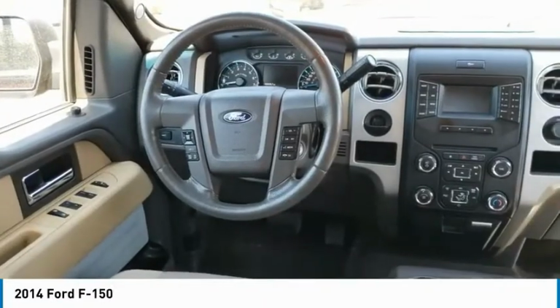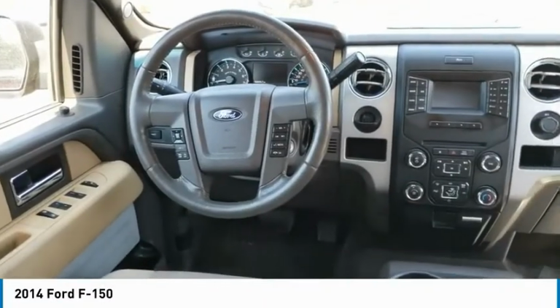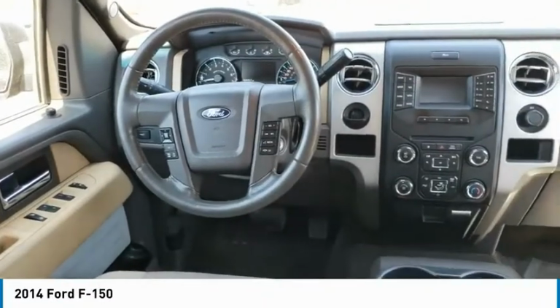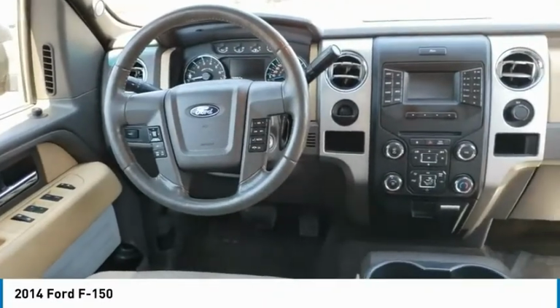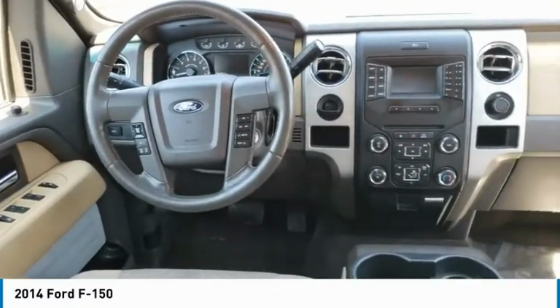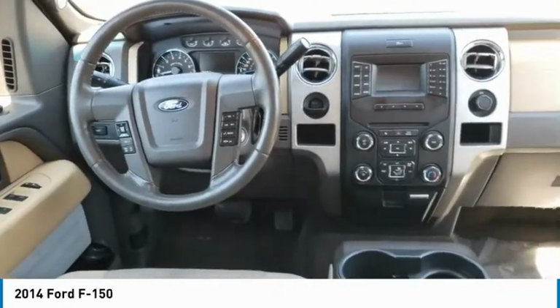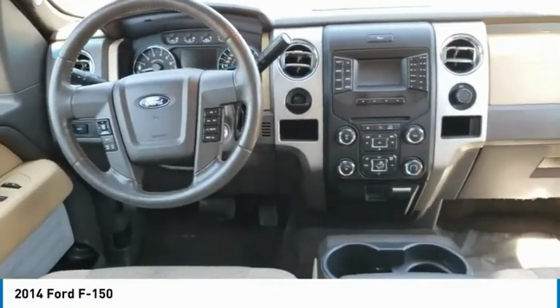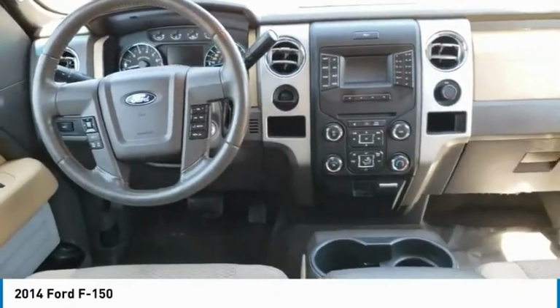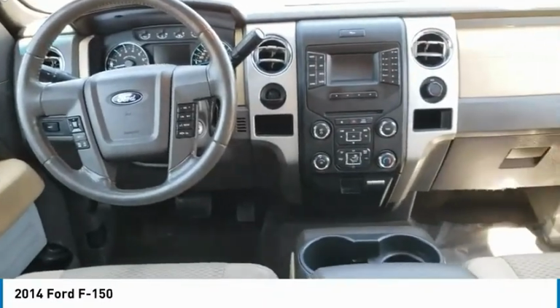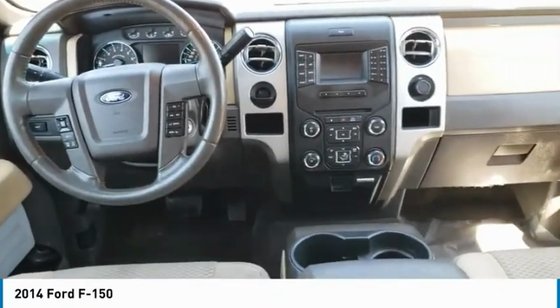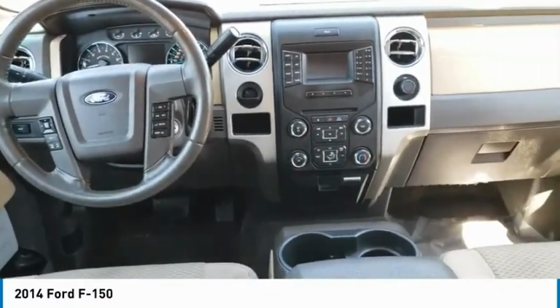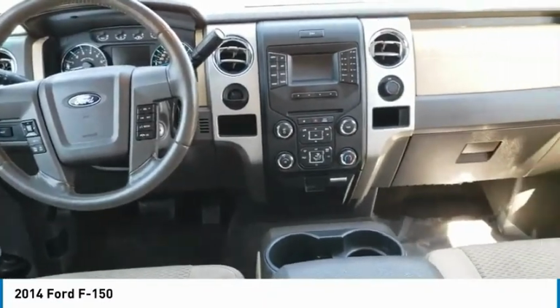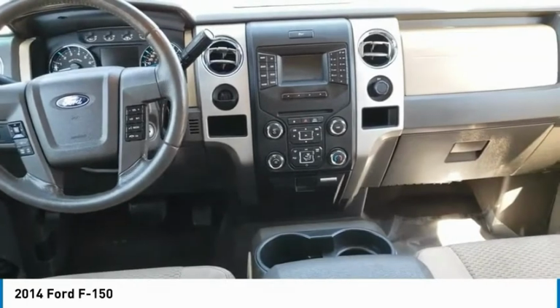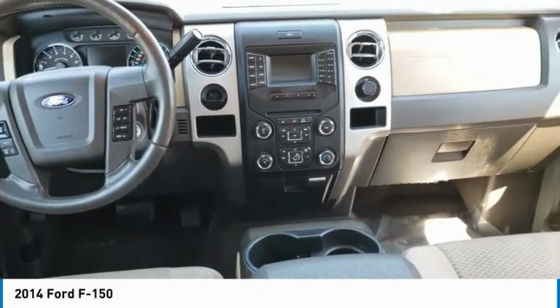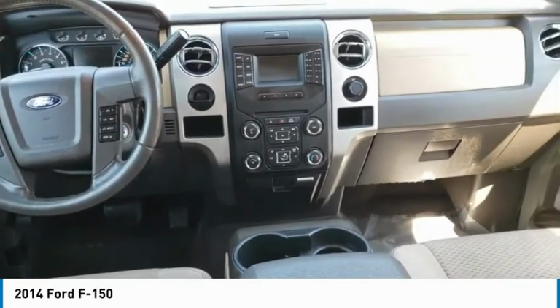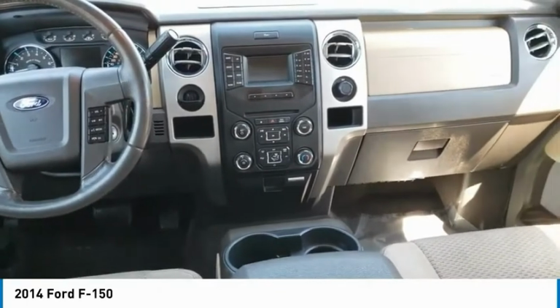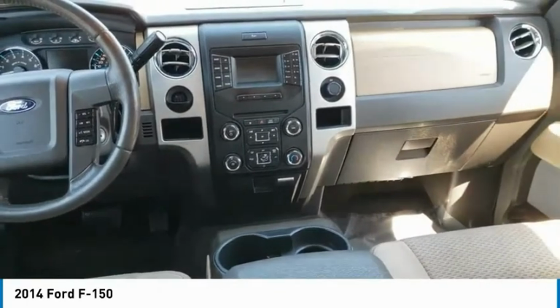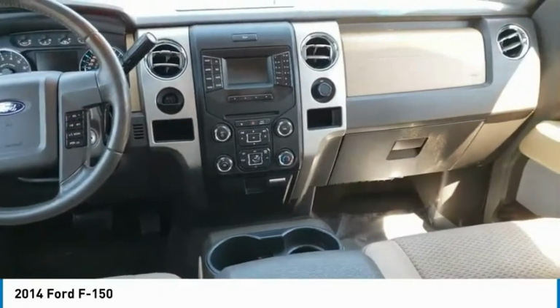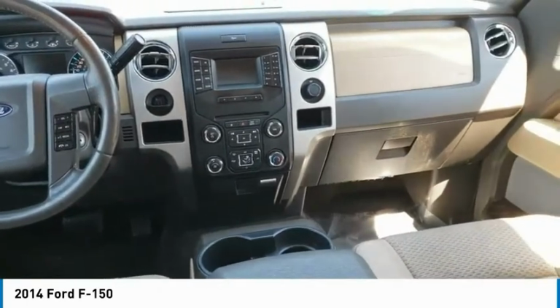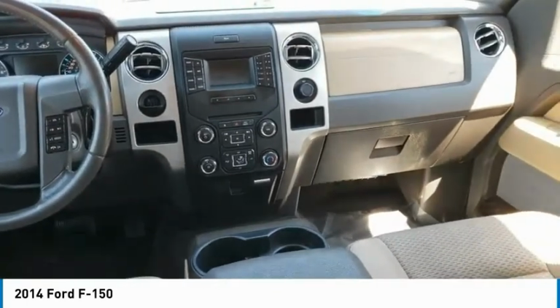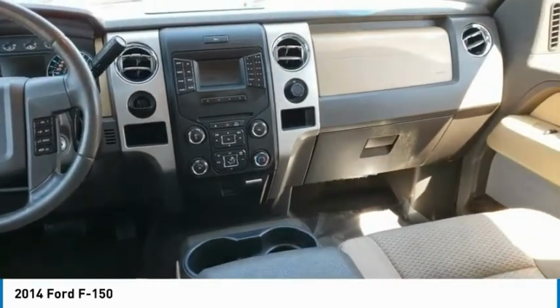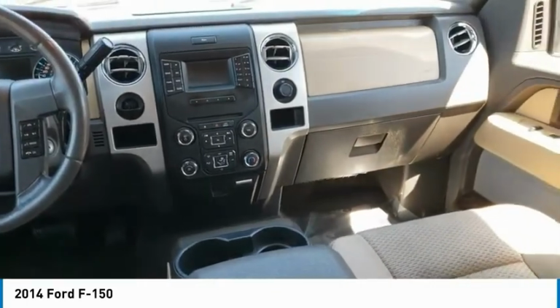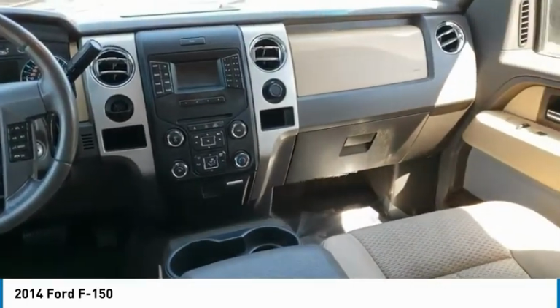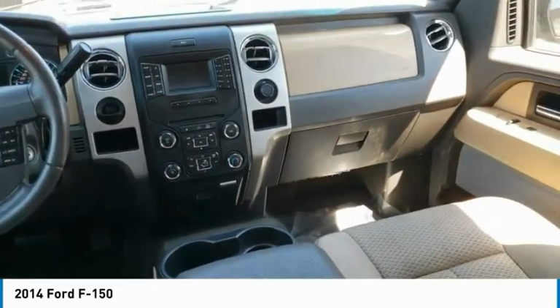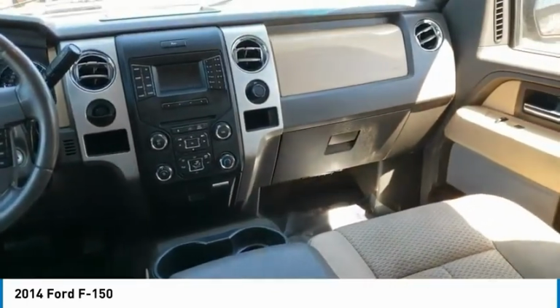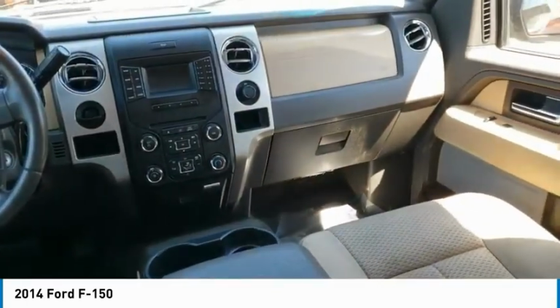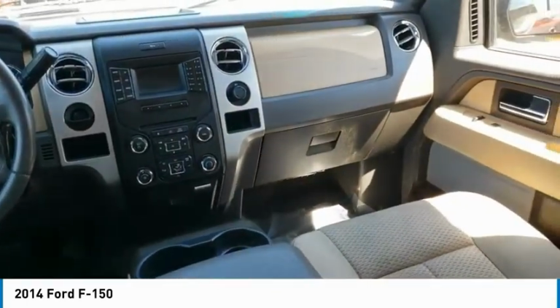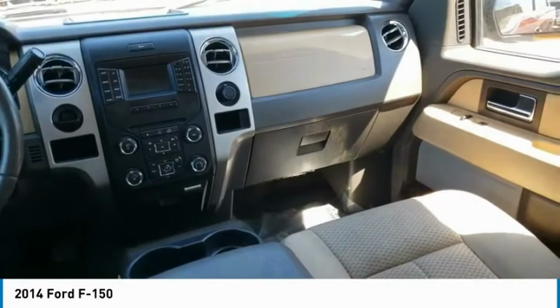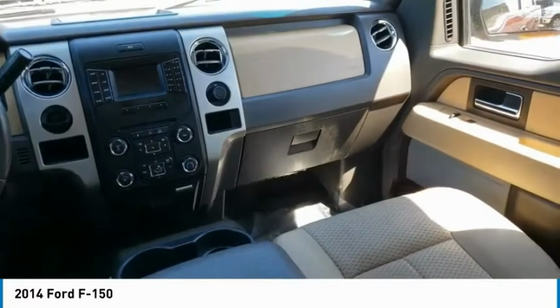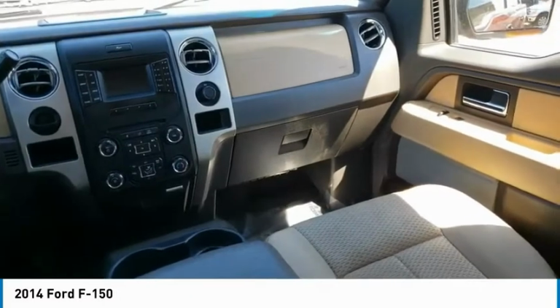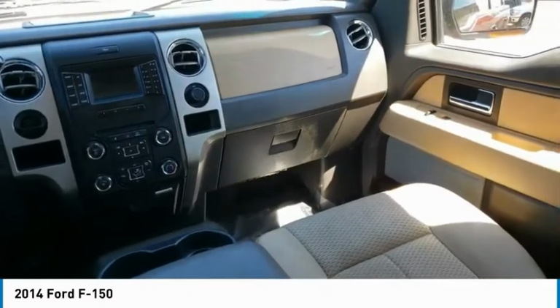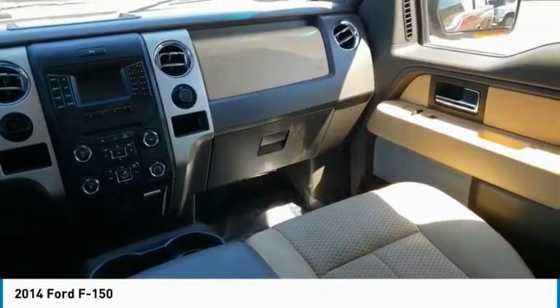Day-night rear view mirror, tilt steering wheel, perimeter alarm, black door handles, four-piece floor mat set, power rear window sunshade. Come take a test drive today.